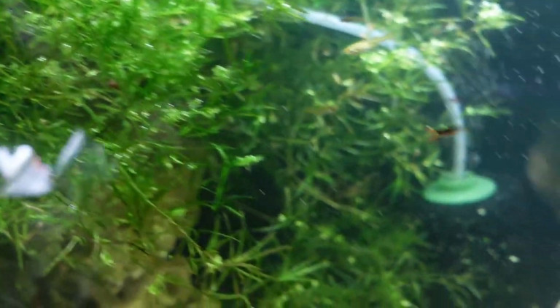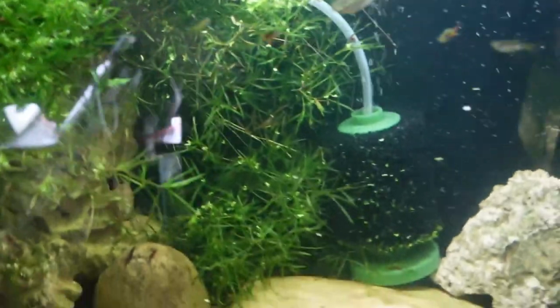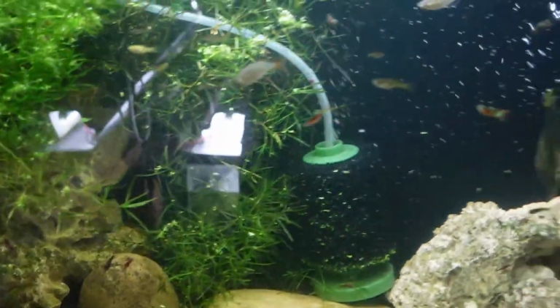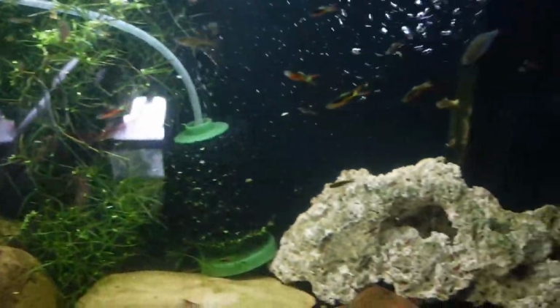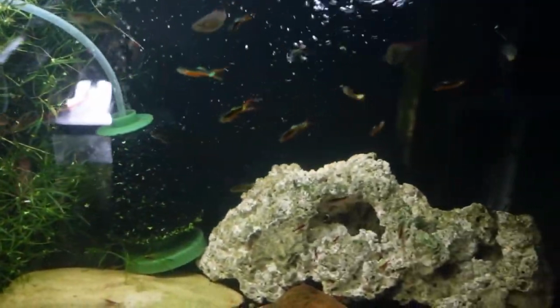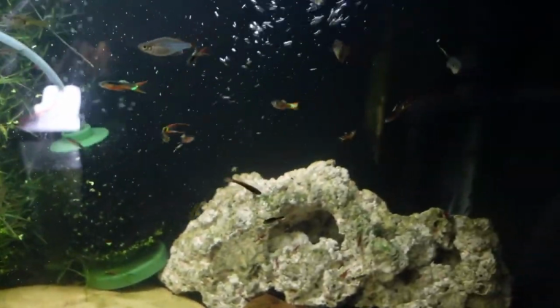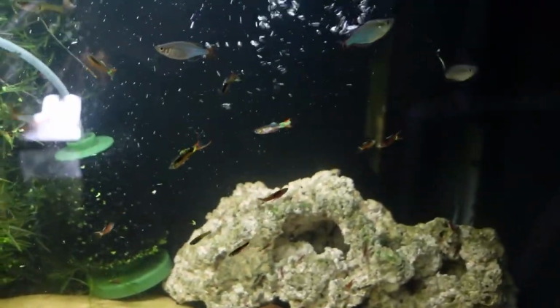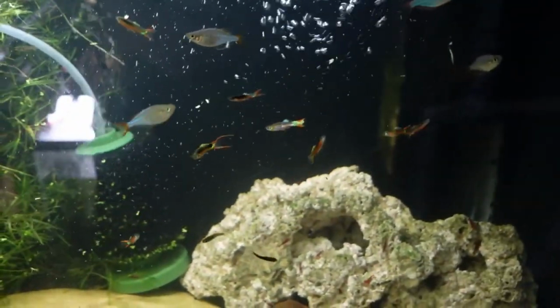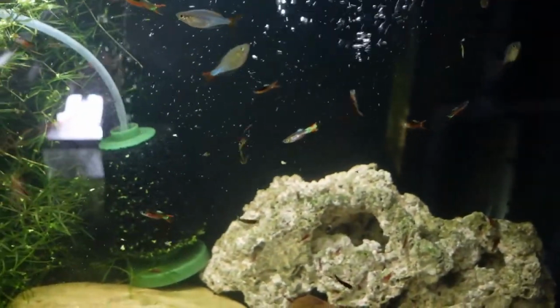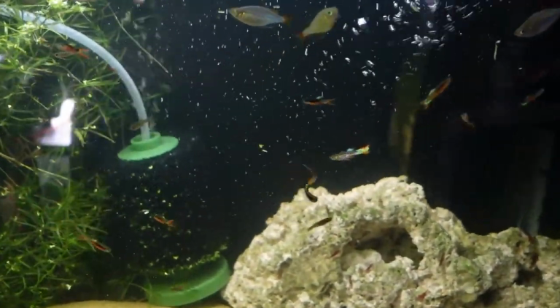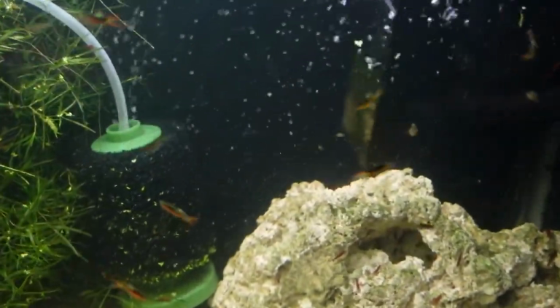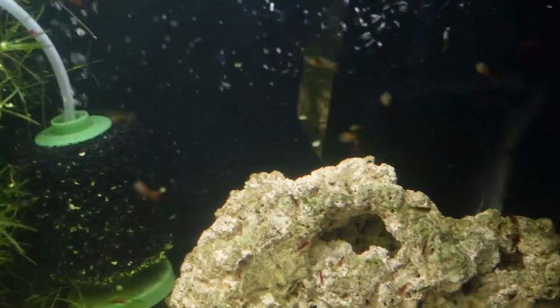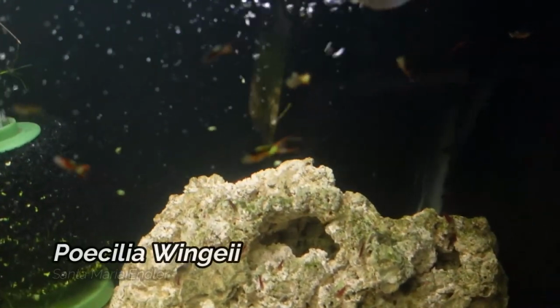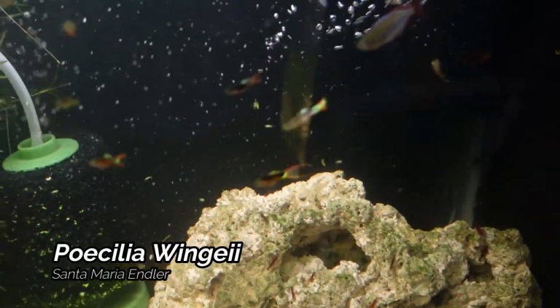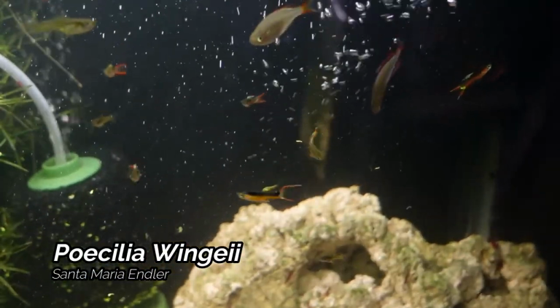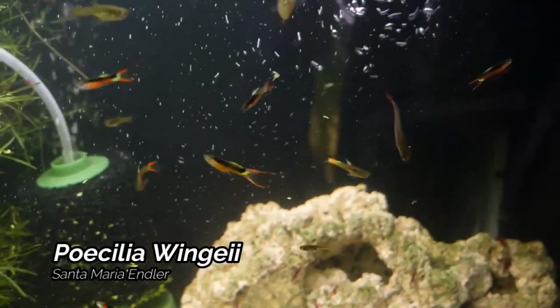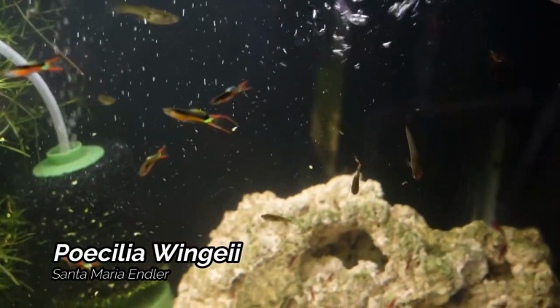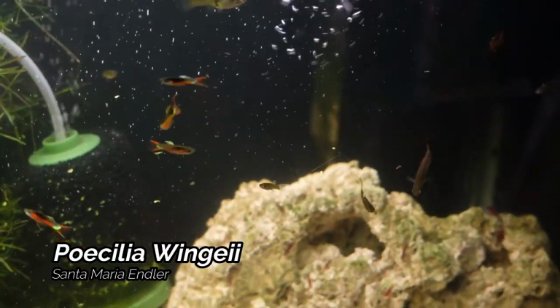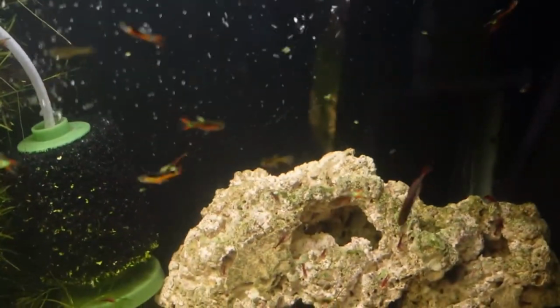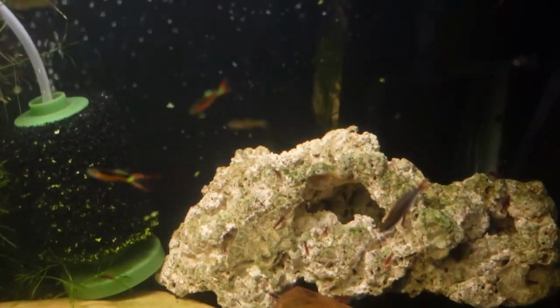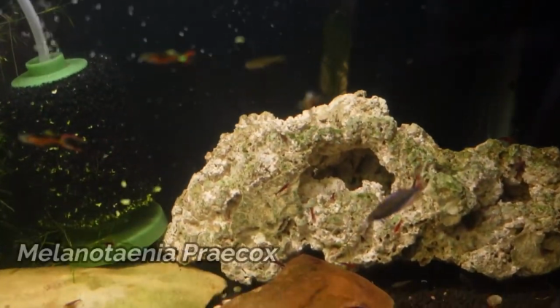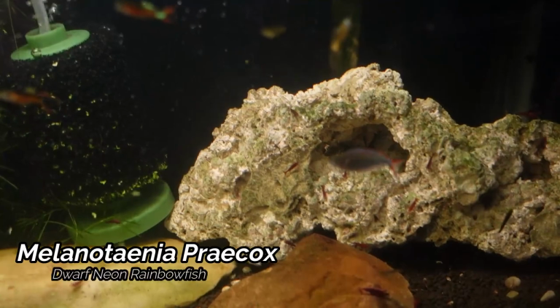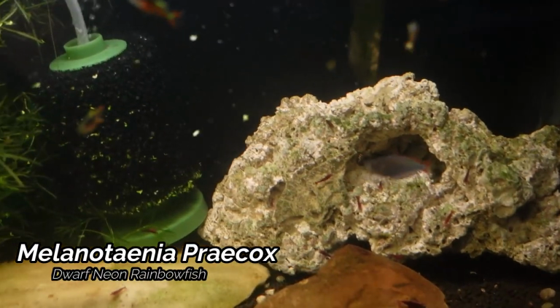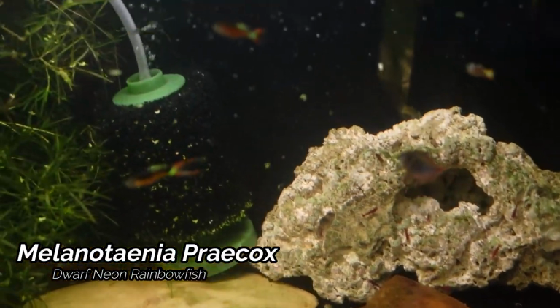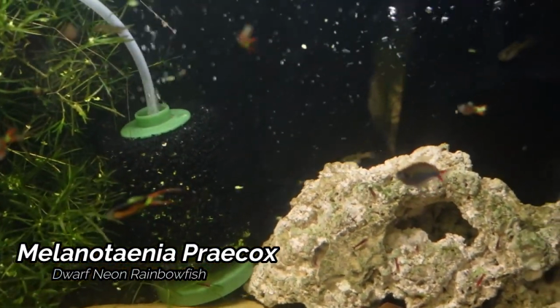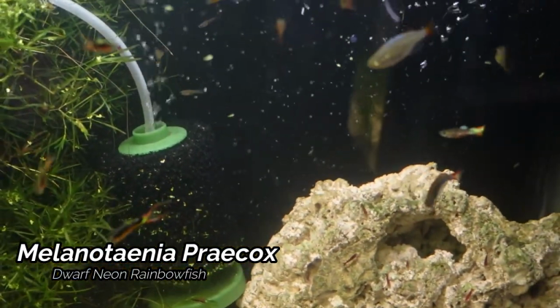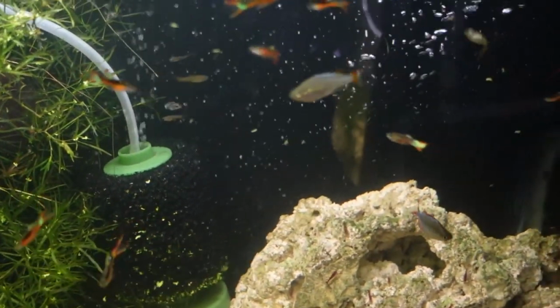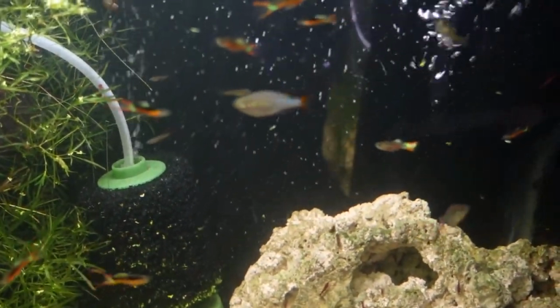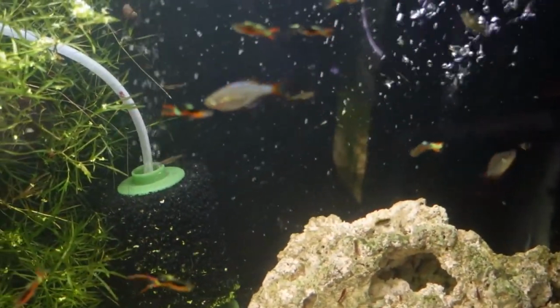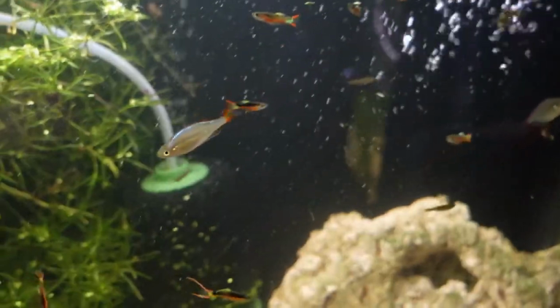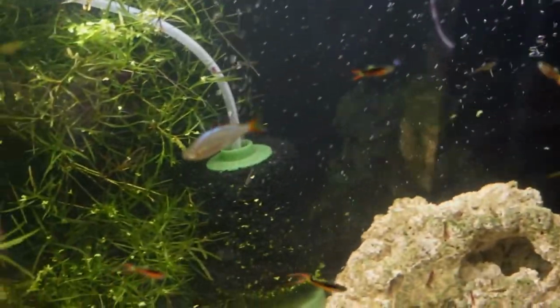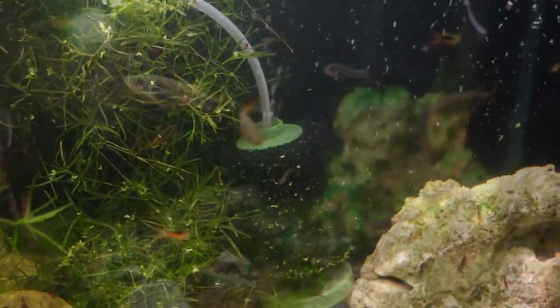Just kitty corner, we do have my 29 gallon. This is home to the Santa Maria Endlers. Also in this tank we do have a group of Melanotania Praecox — really looking forward to getting the Praecox to spawn in the guppy grass. We also have in here some more cherry shrimp.